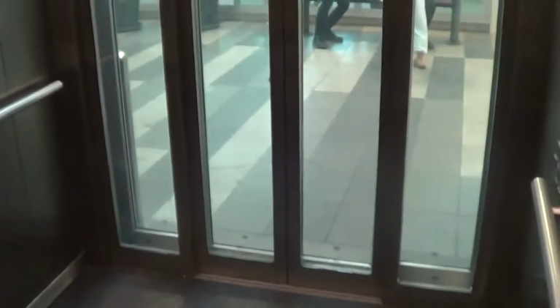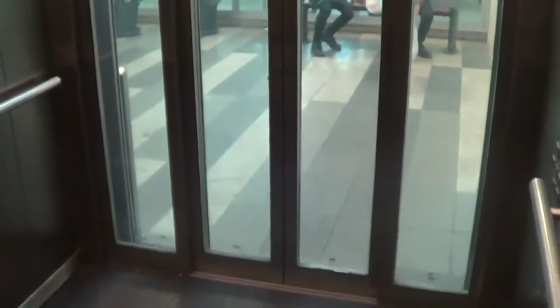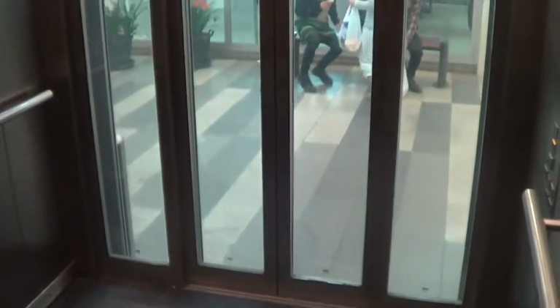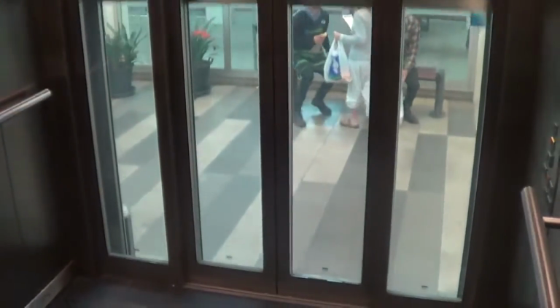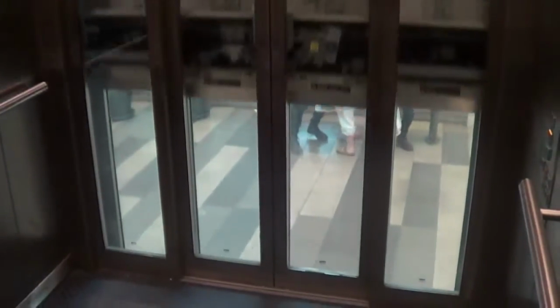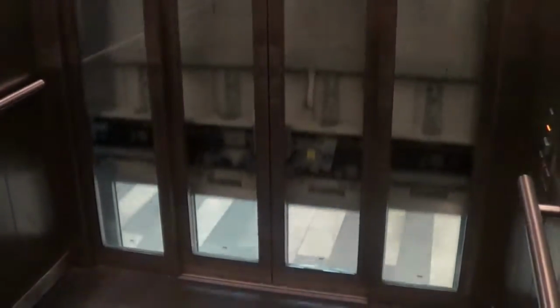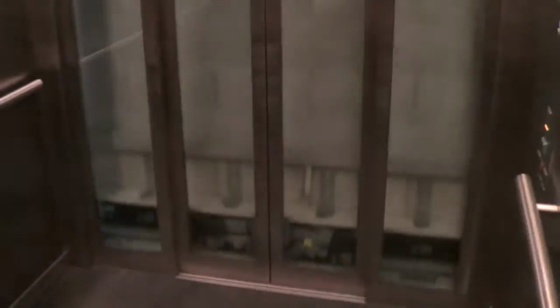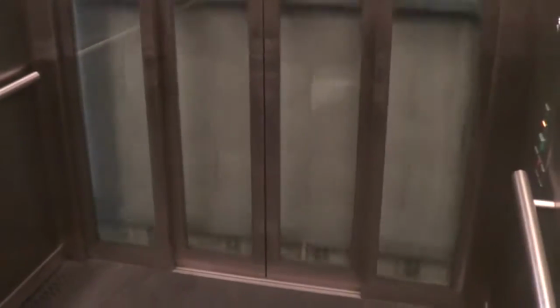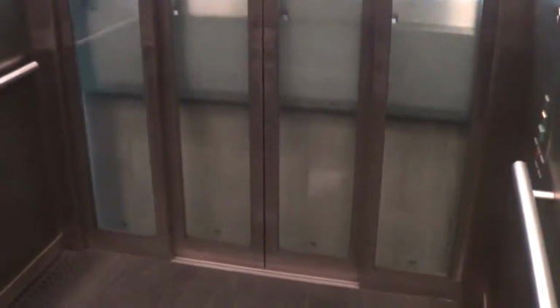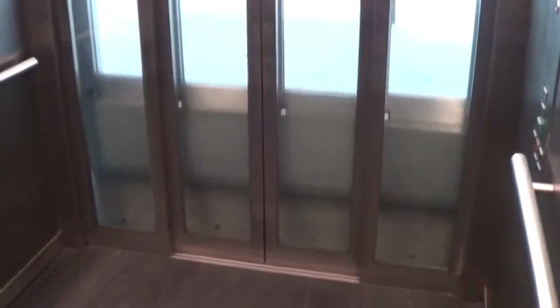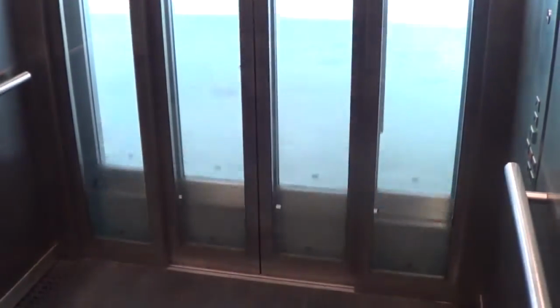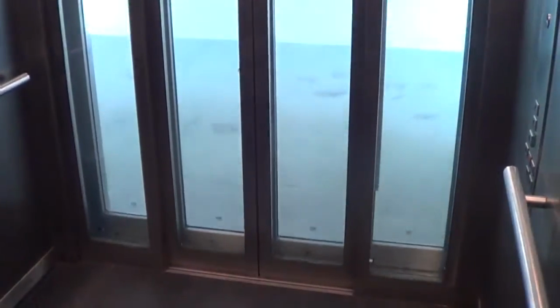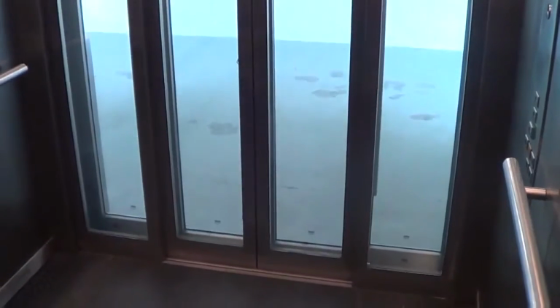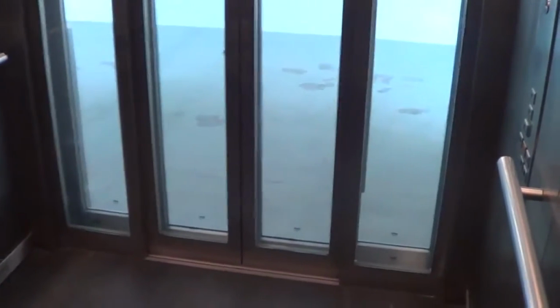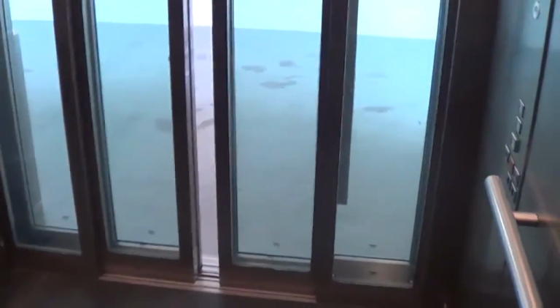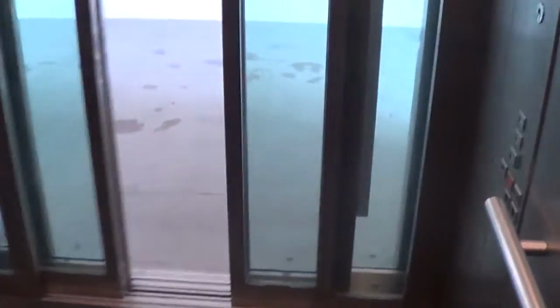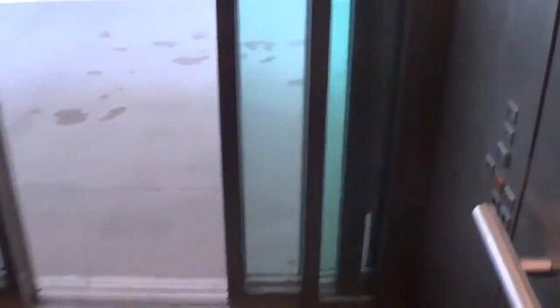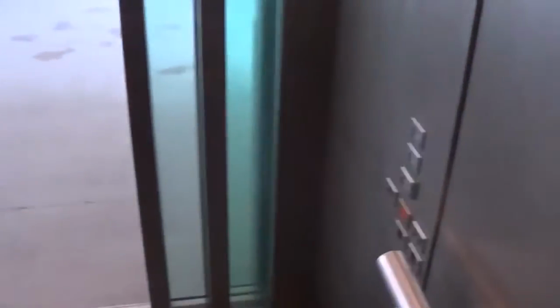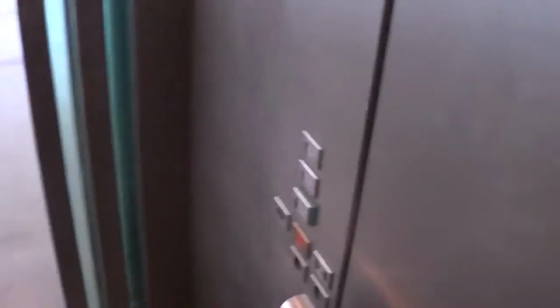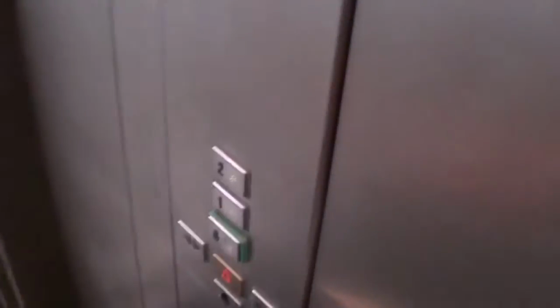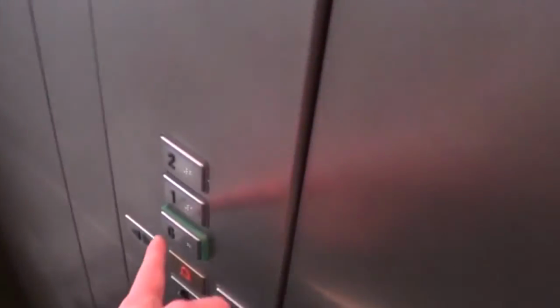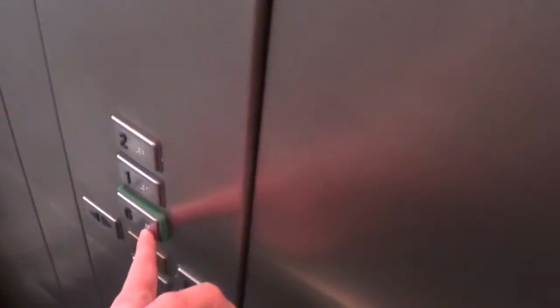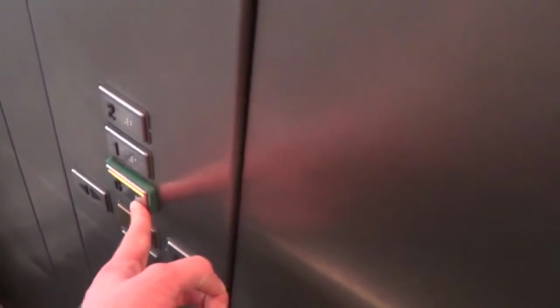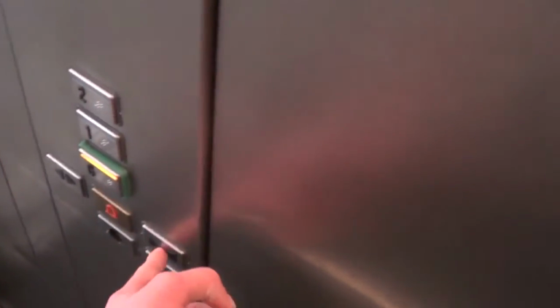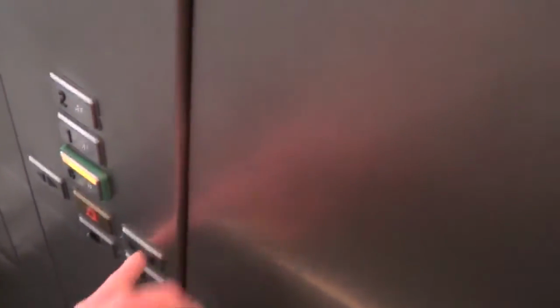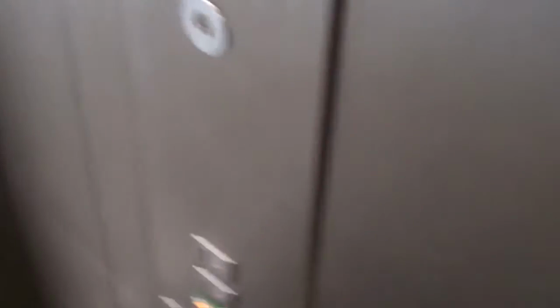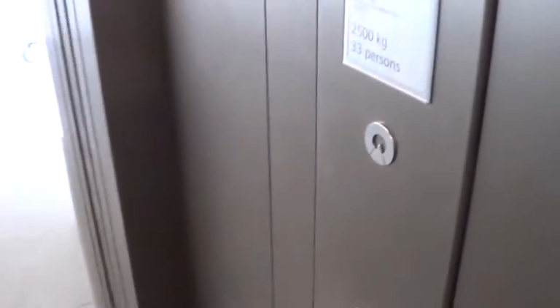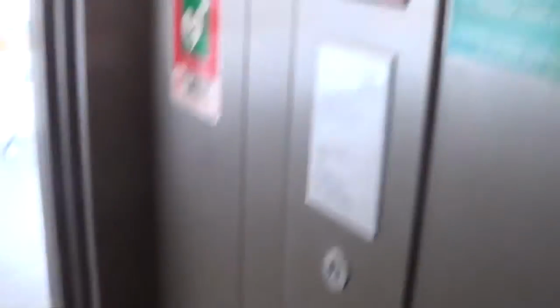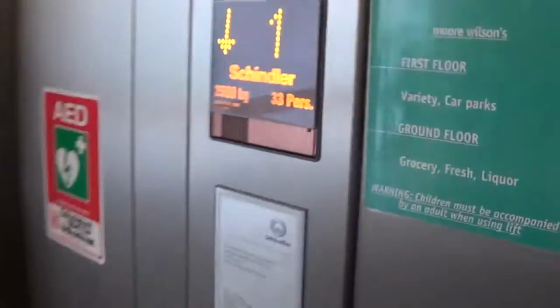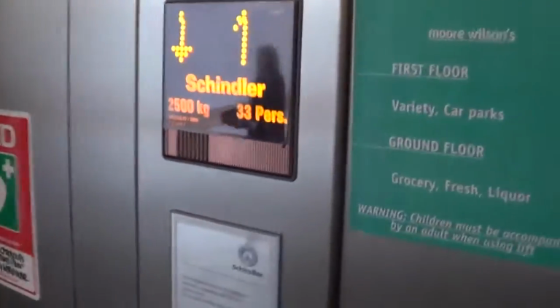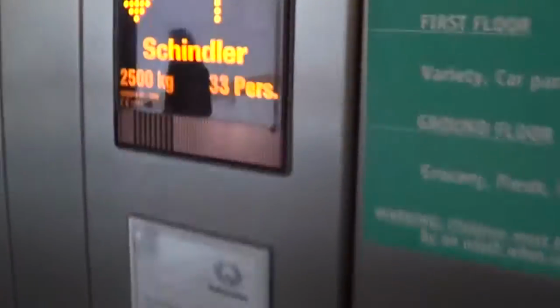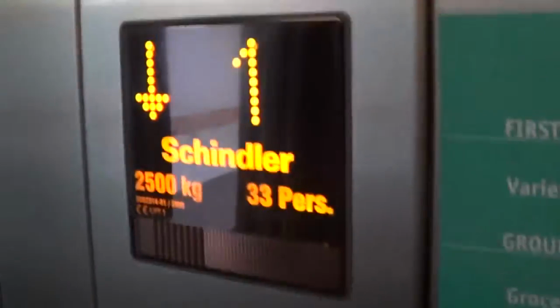Watch out the glass doors going up. We're watching these kind of going down.